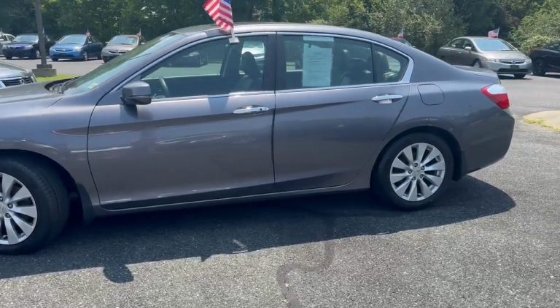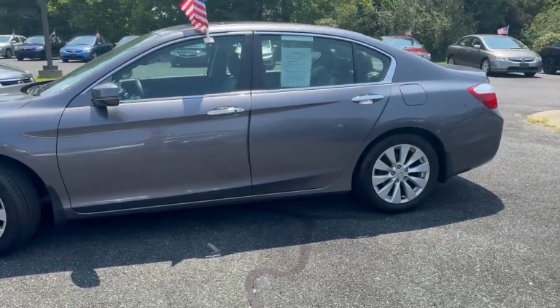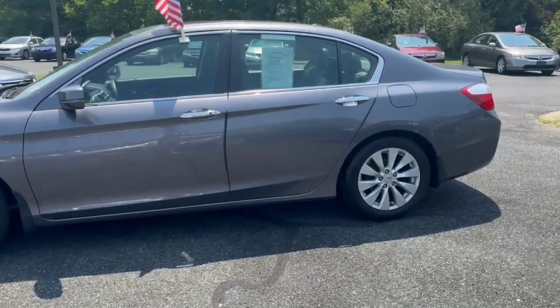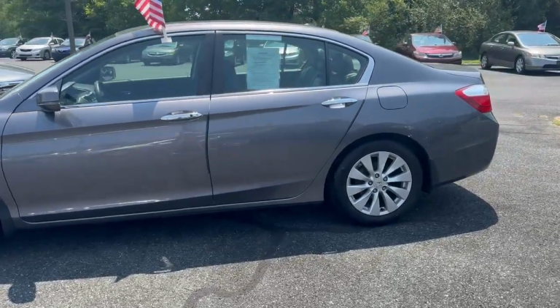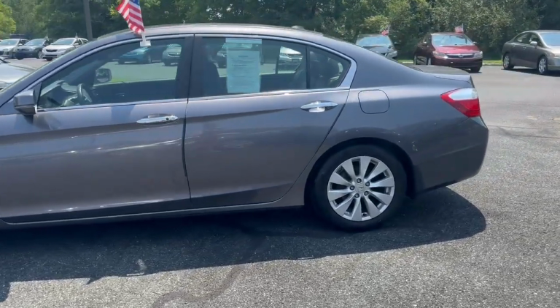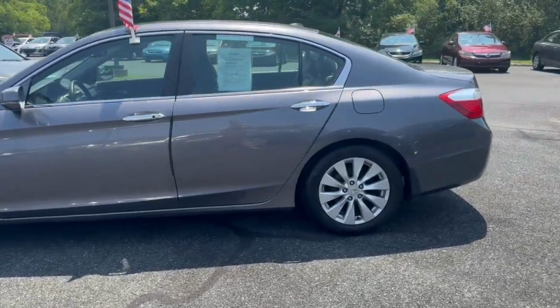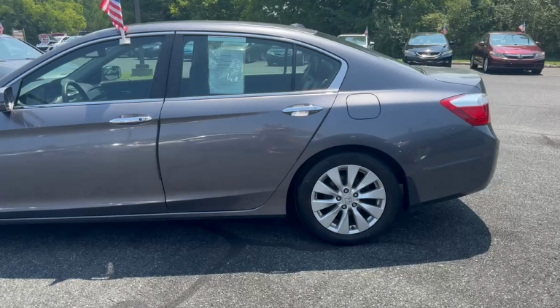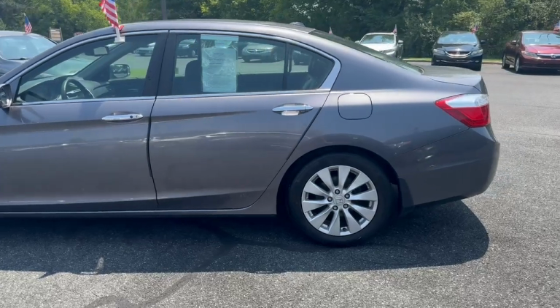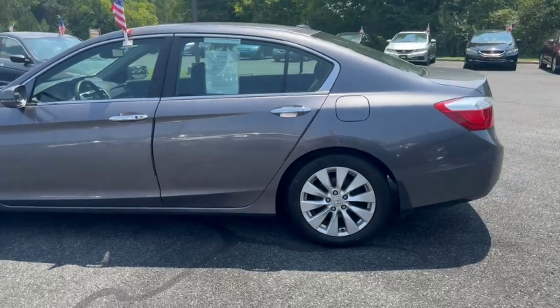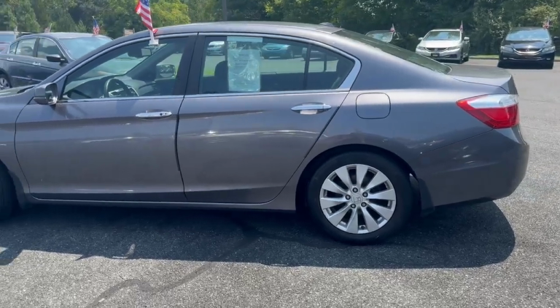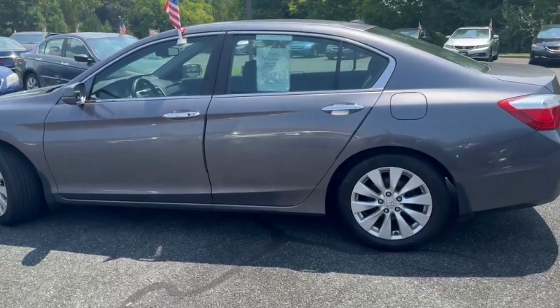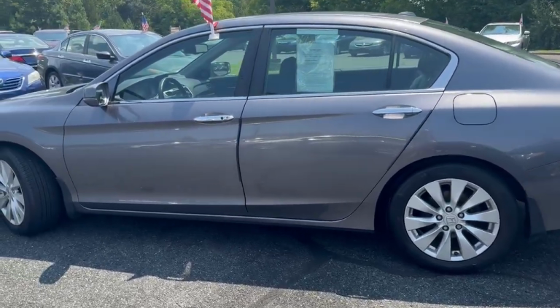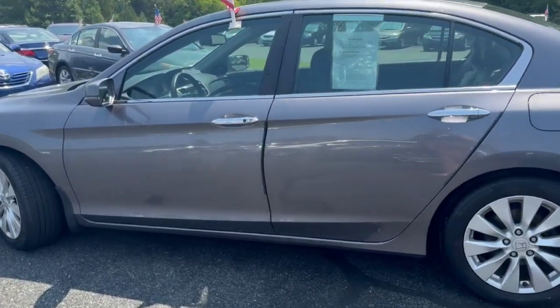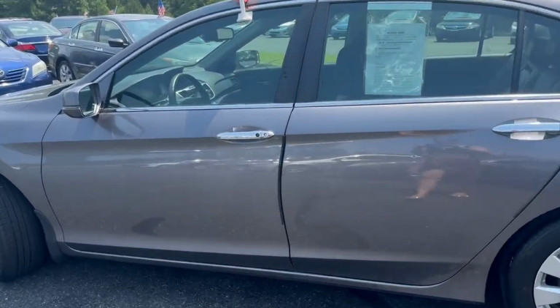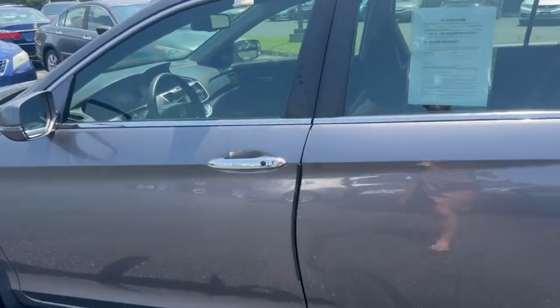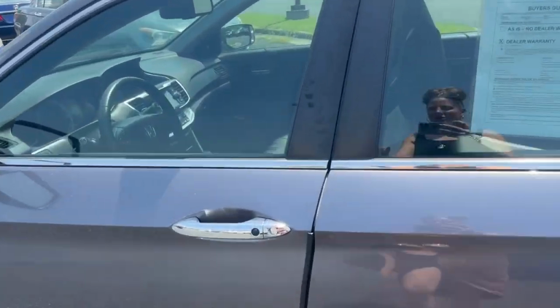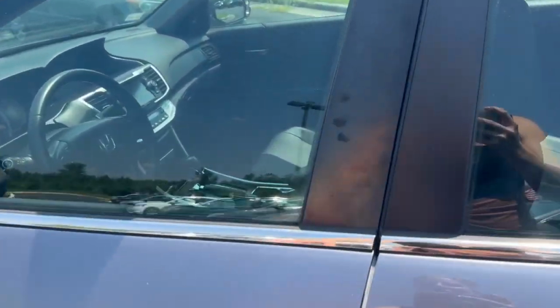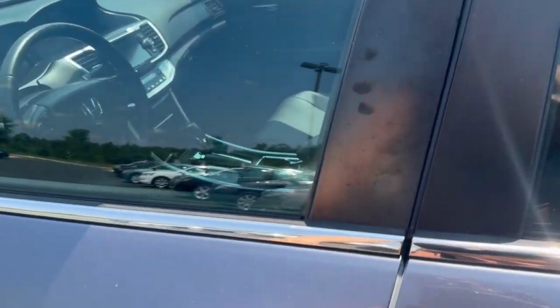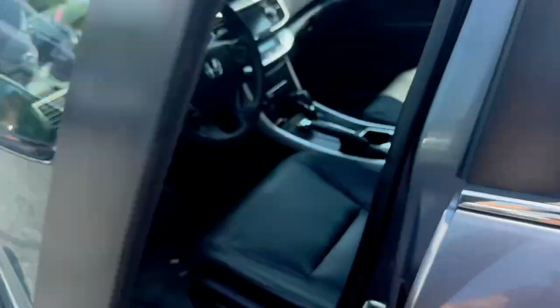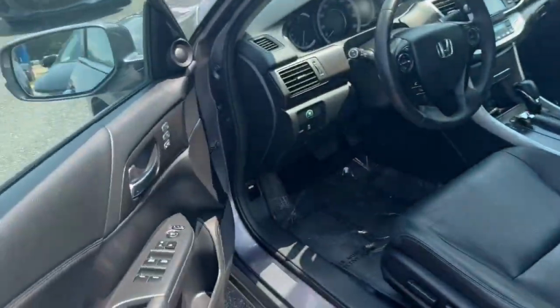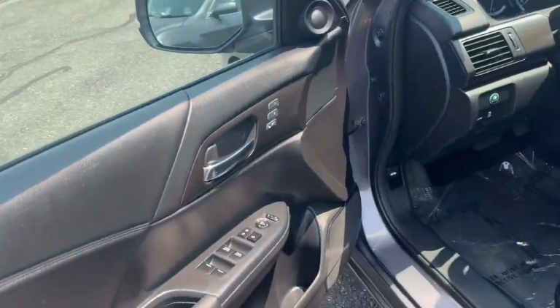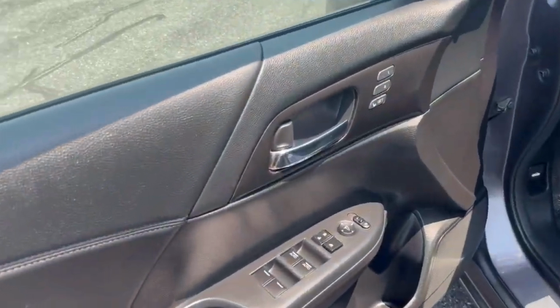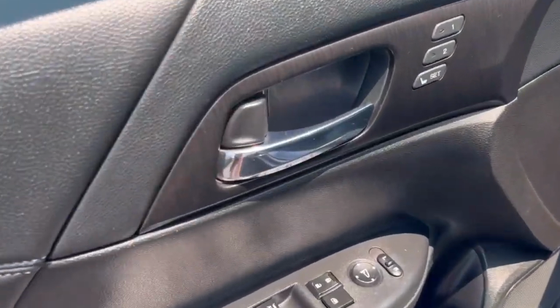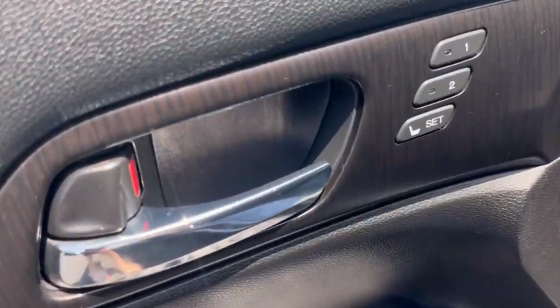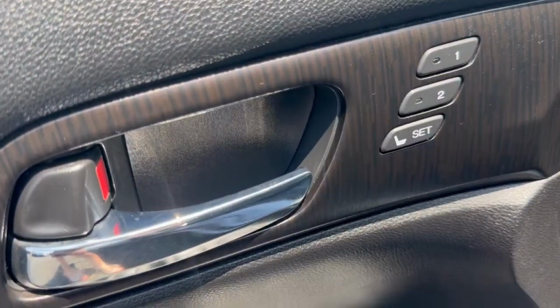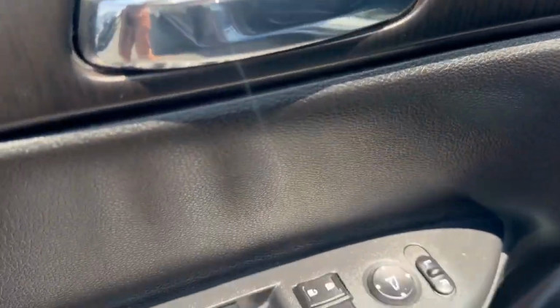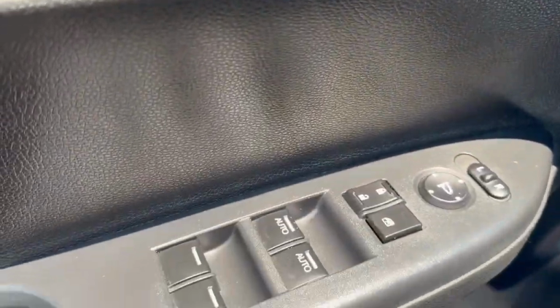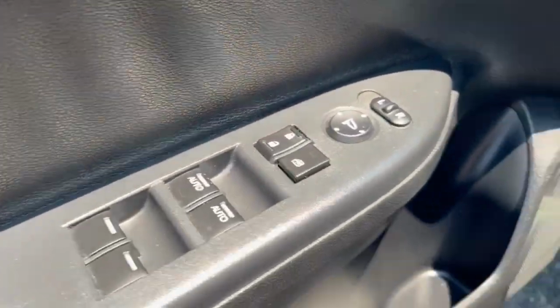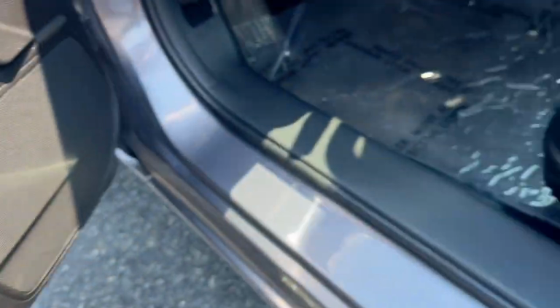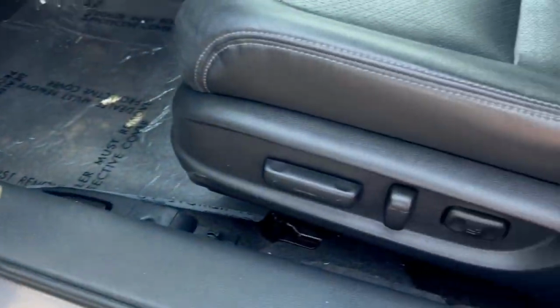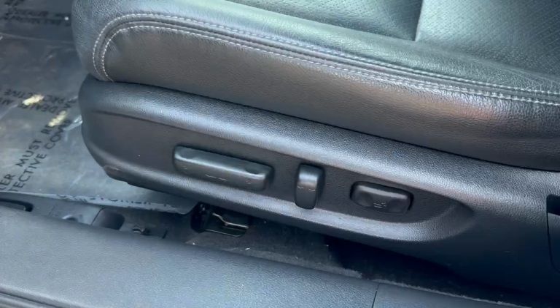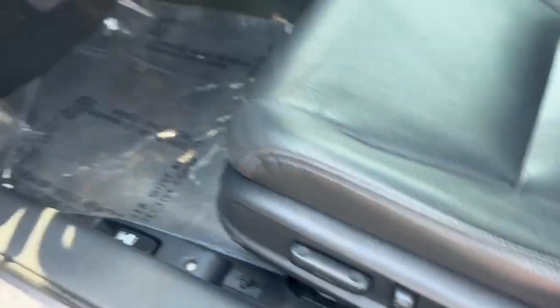This baby is fully loaded. It has black leather interior with a sunroof. It's push to start, and has power locks, windows, and mirrors. Power adjustable seat with multiple settings.